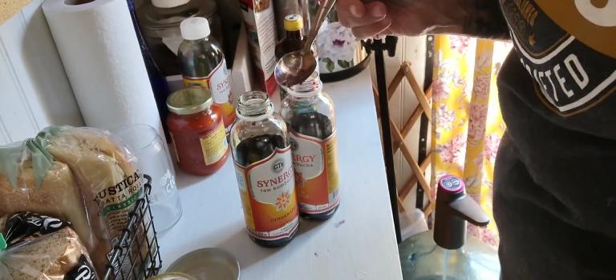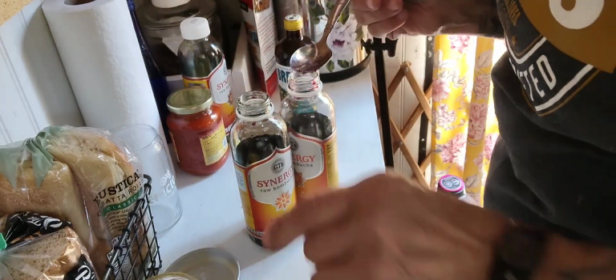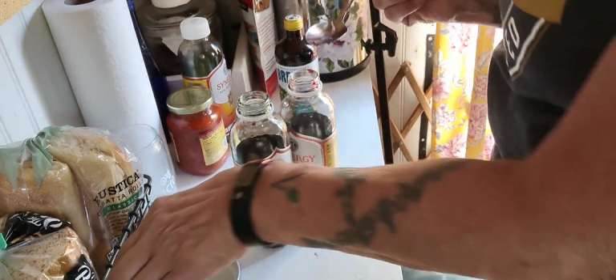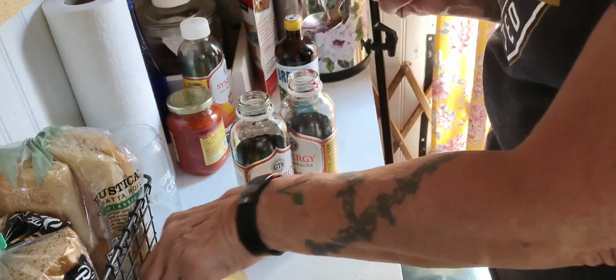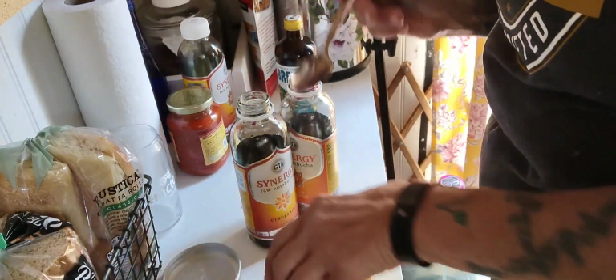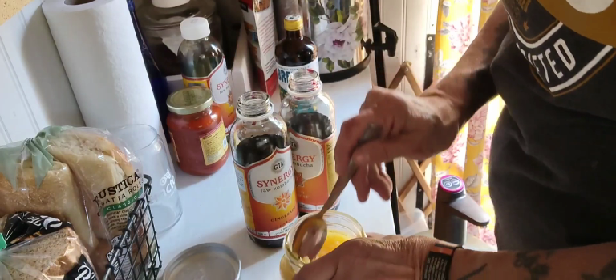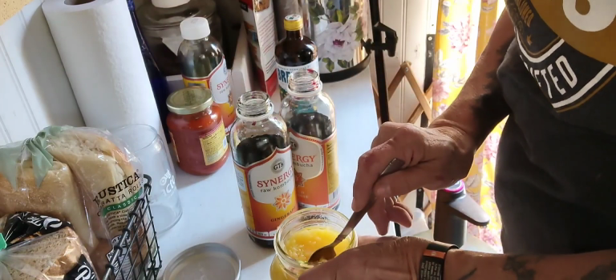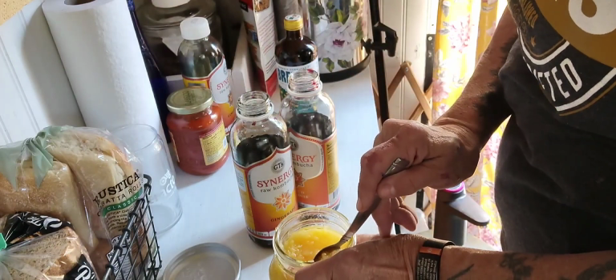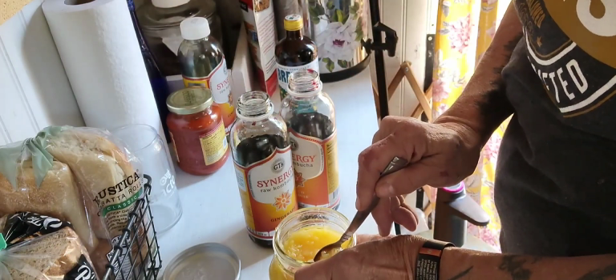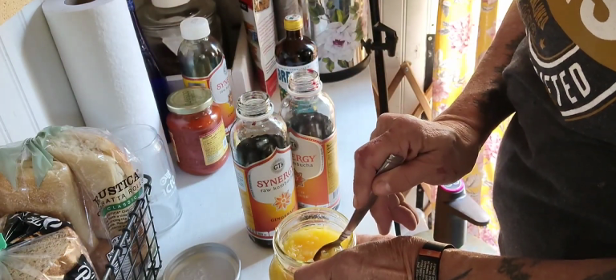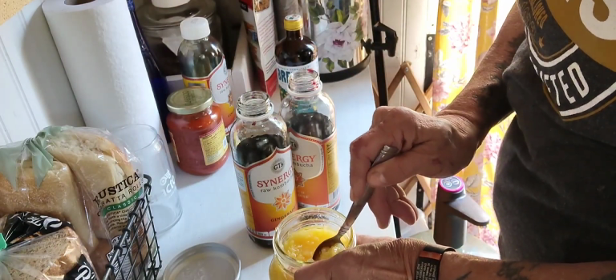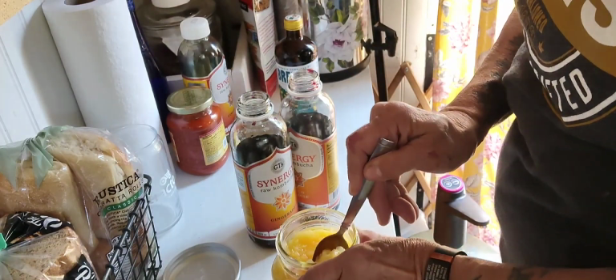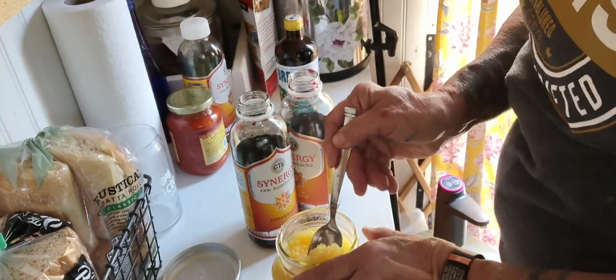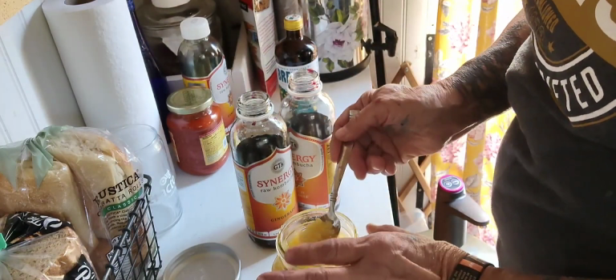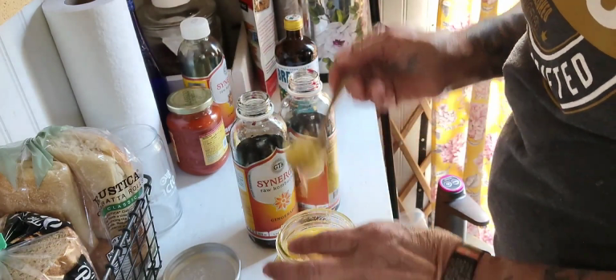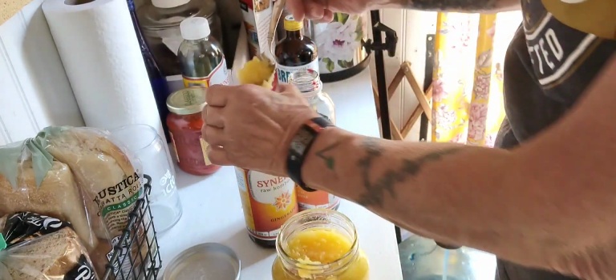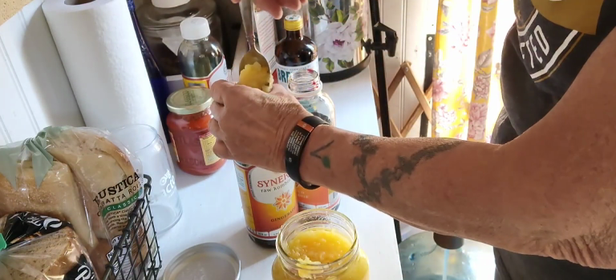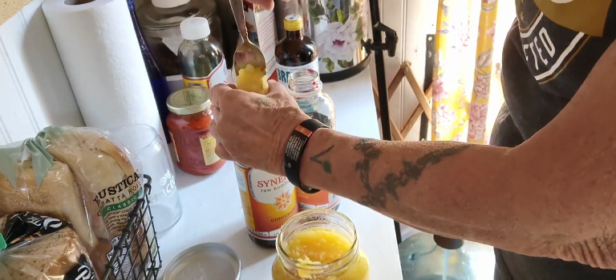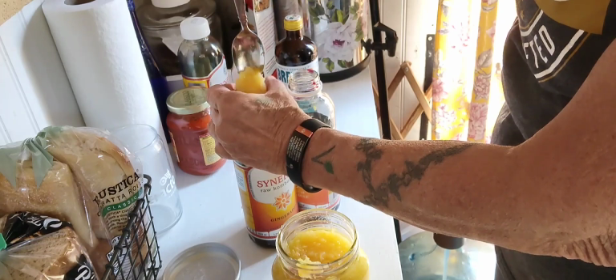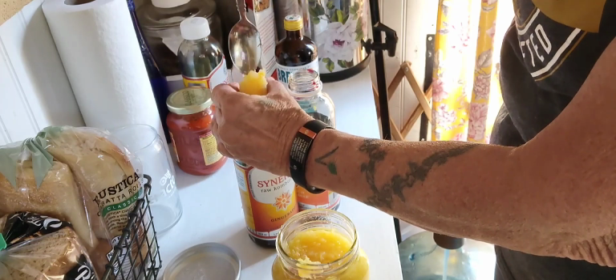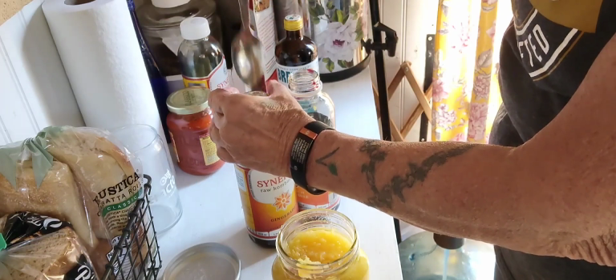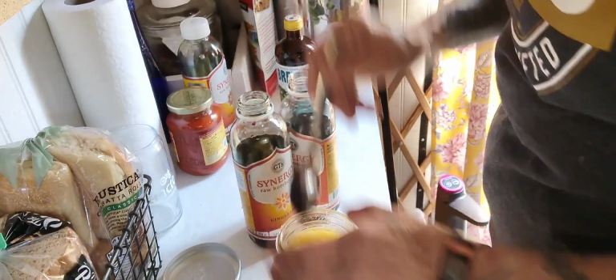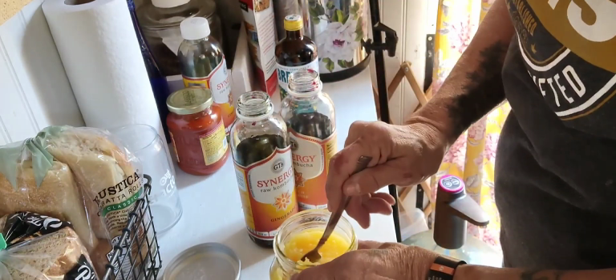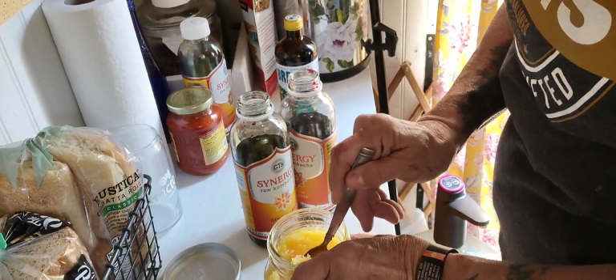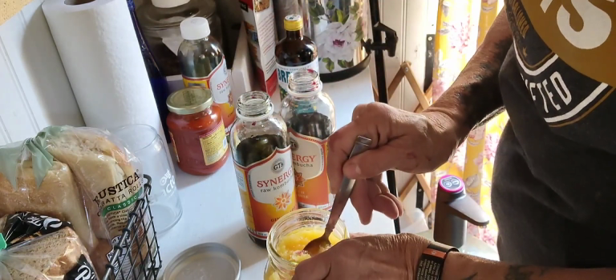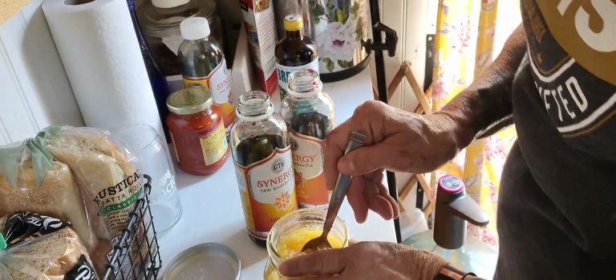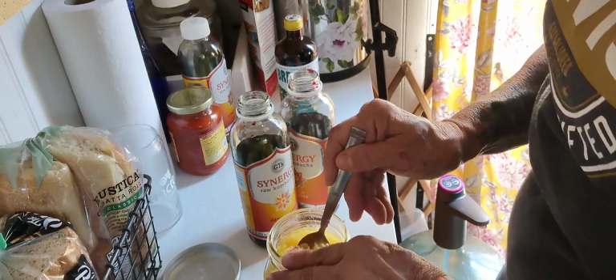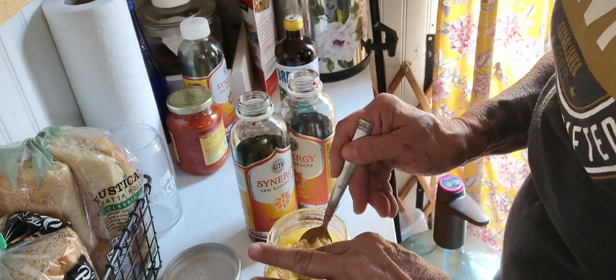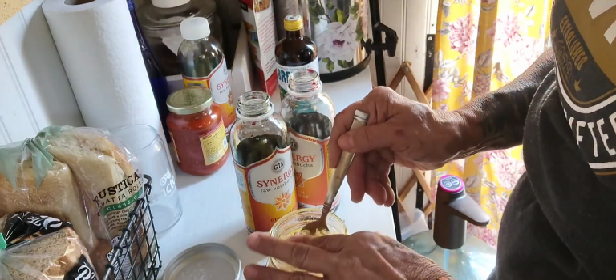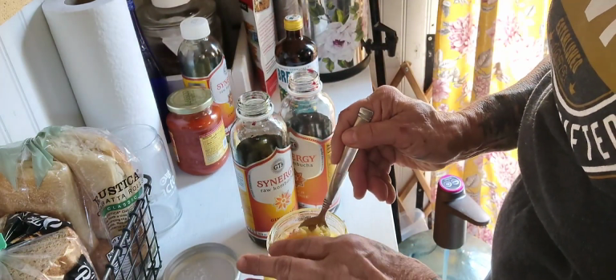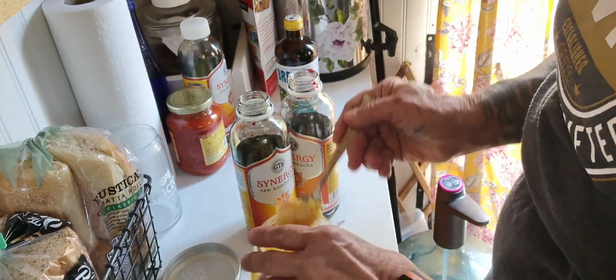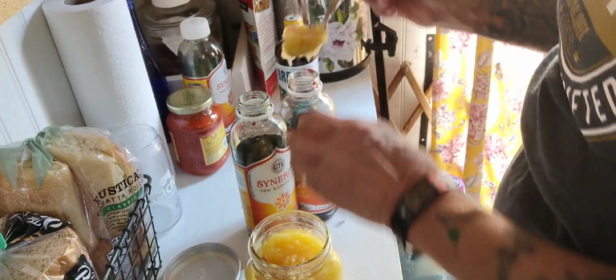I'm gonna put some pineapple in — drain it and get it in there. I used to brew this a long time ago, like 13 or 14 years ago.